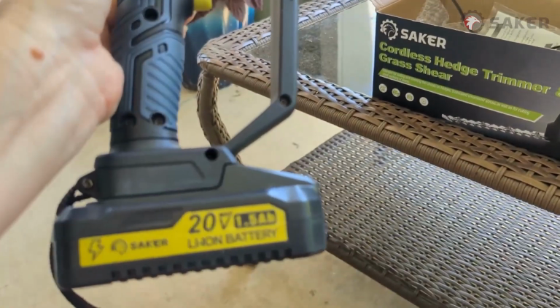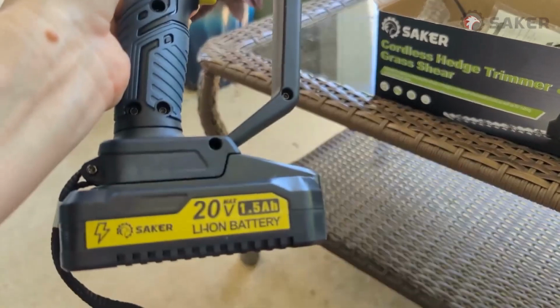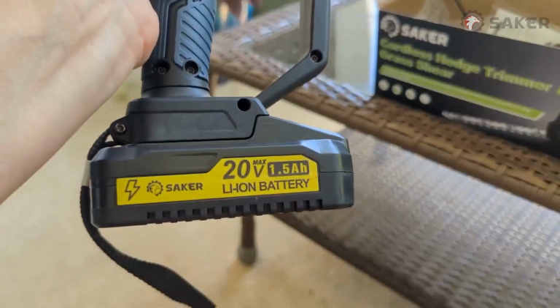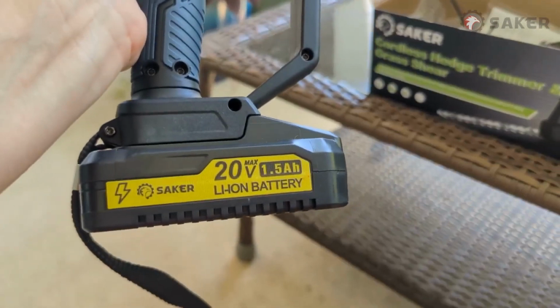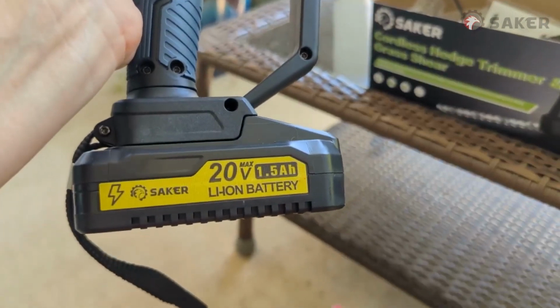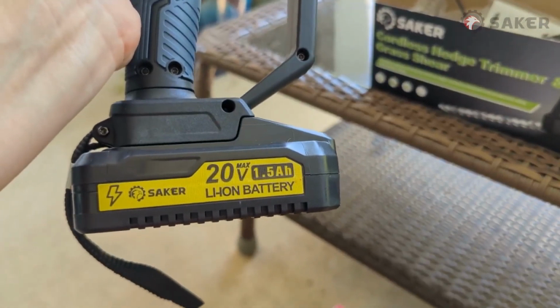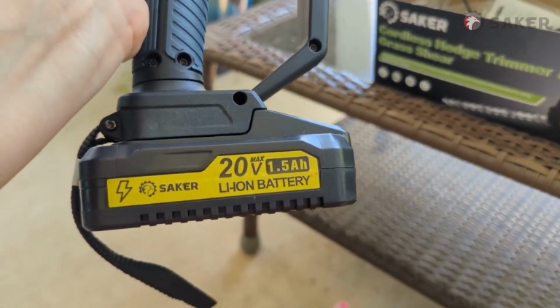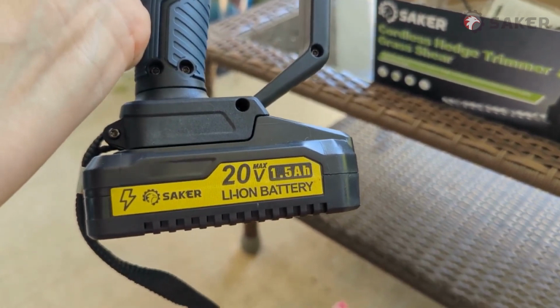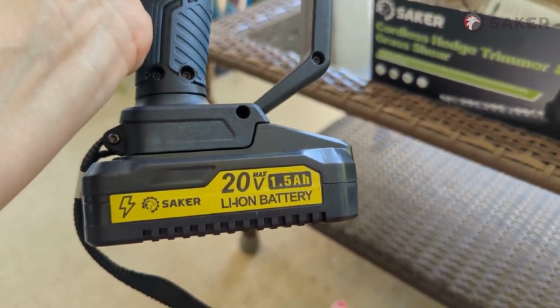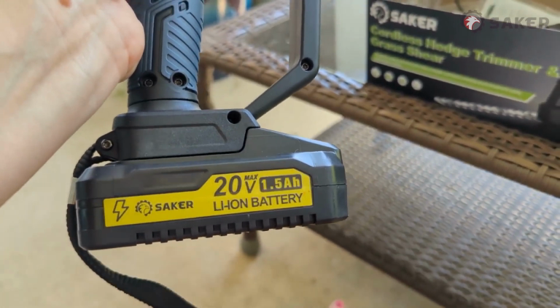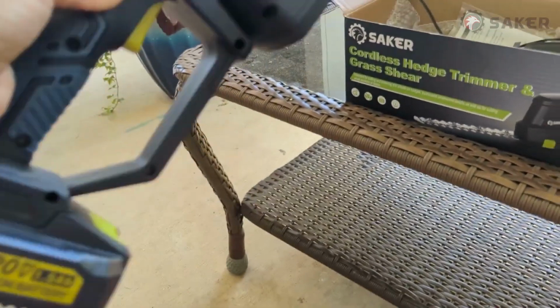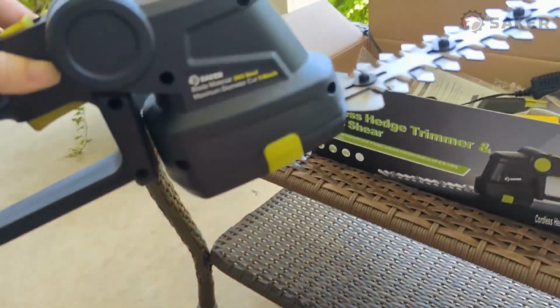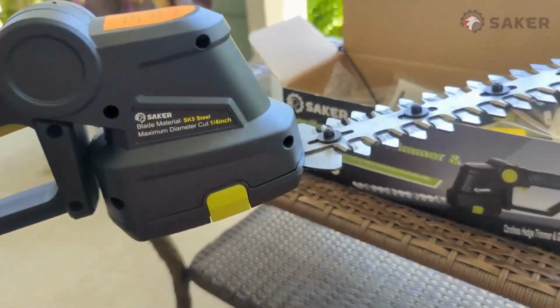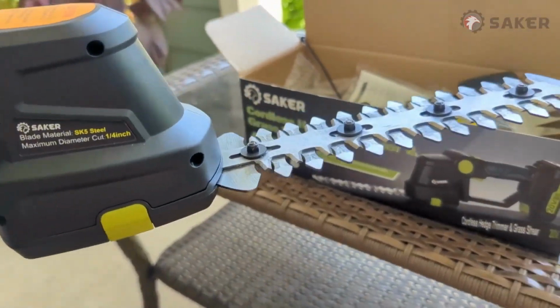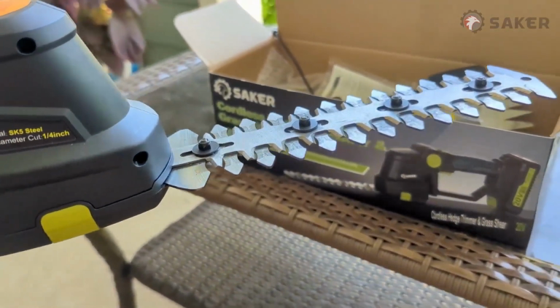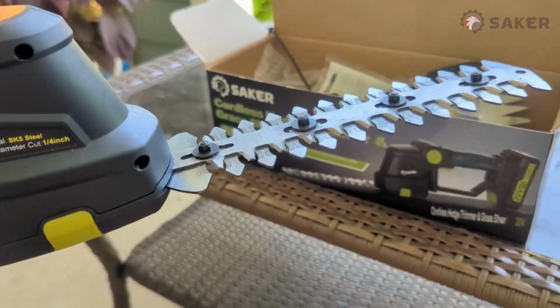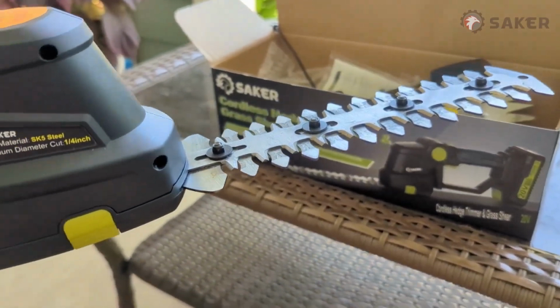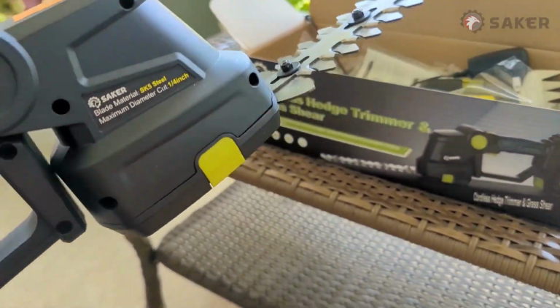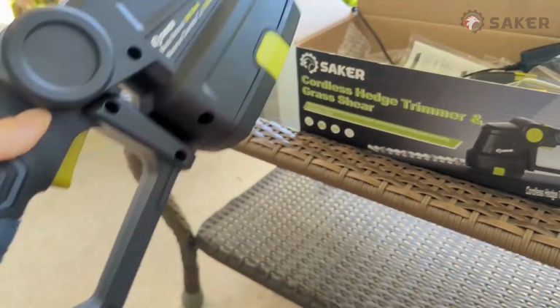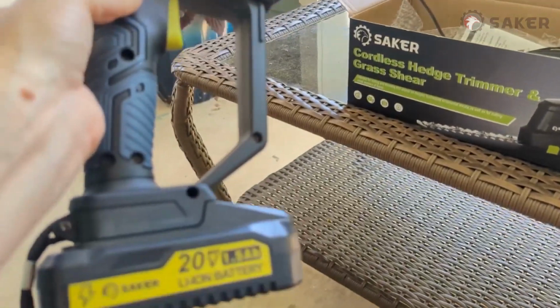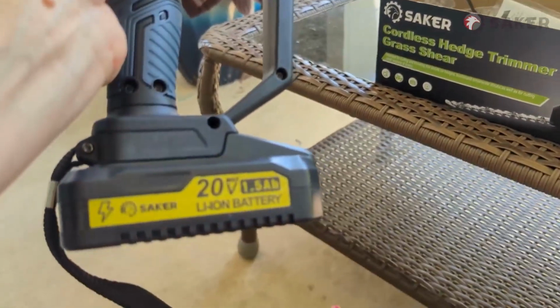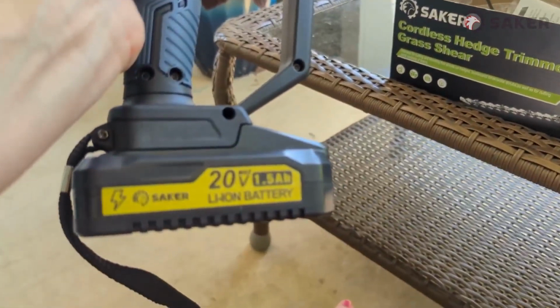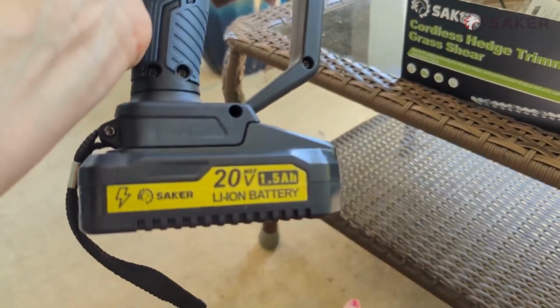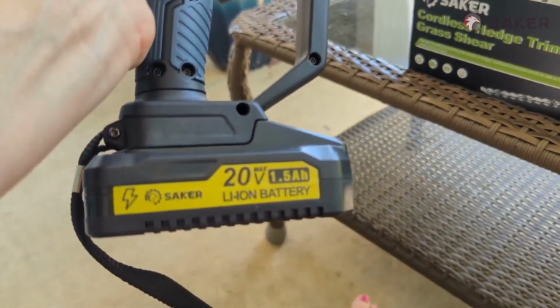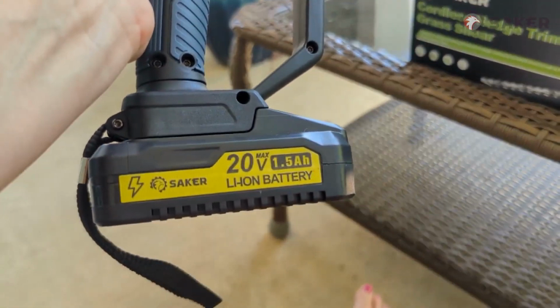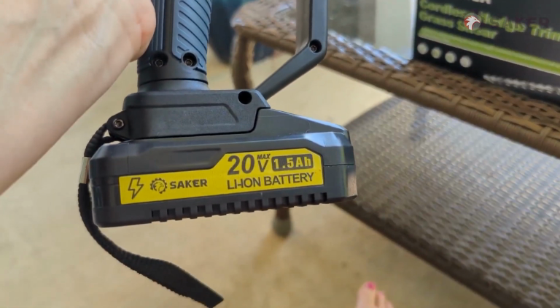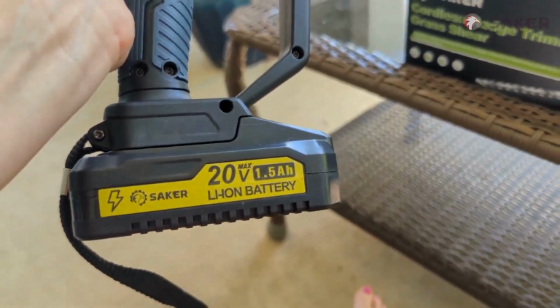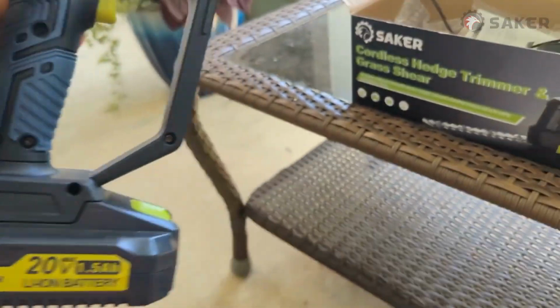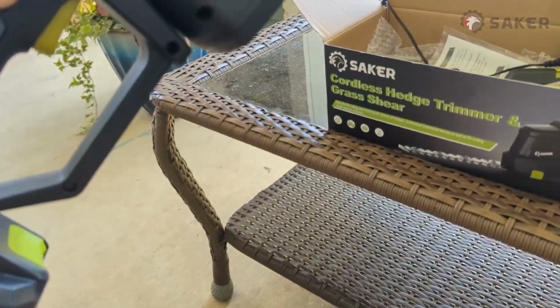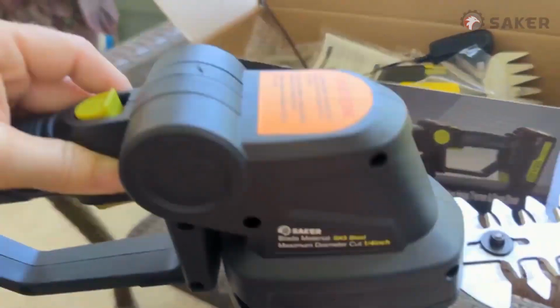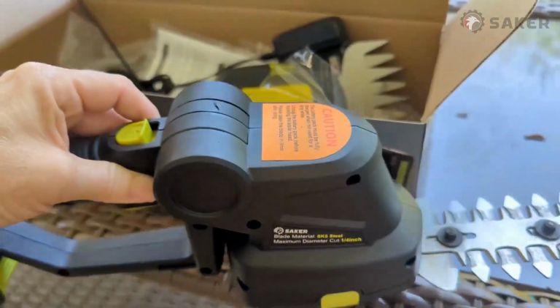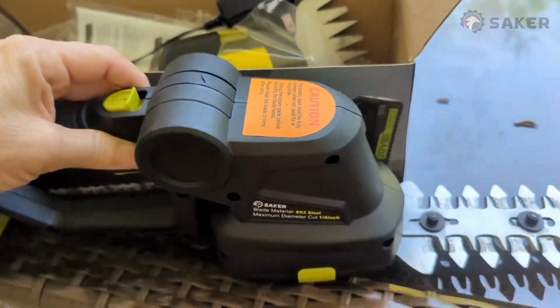It's just difficult because I'm small and petite. So I really love already that these are really lightweight and cordless. I've charged it up with the charger that came with it.